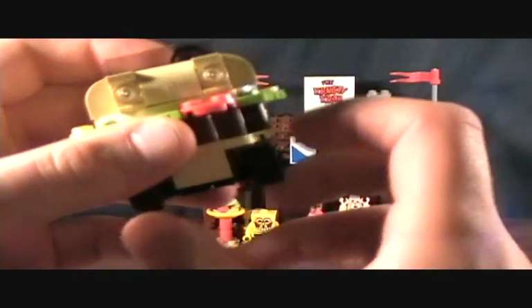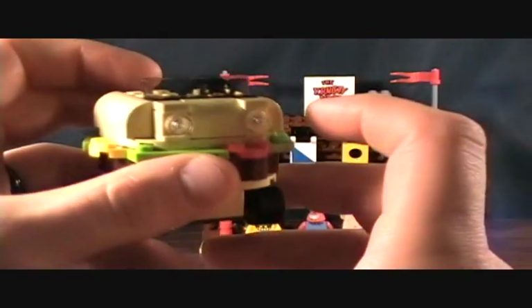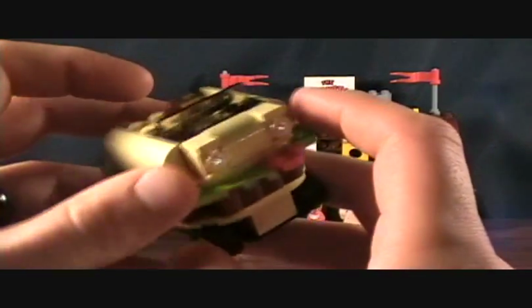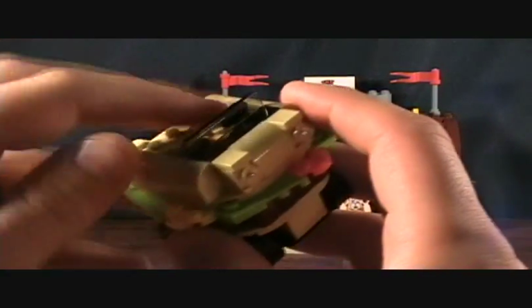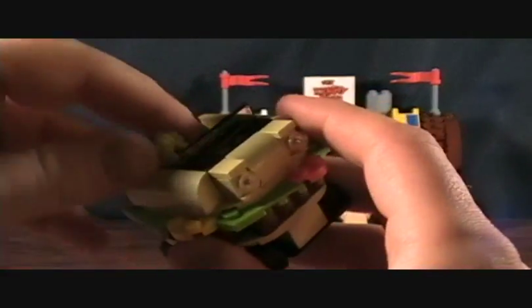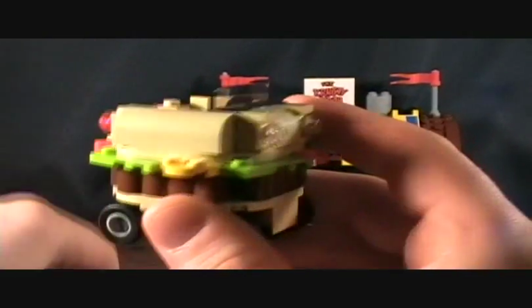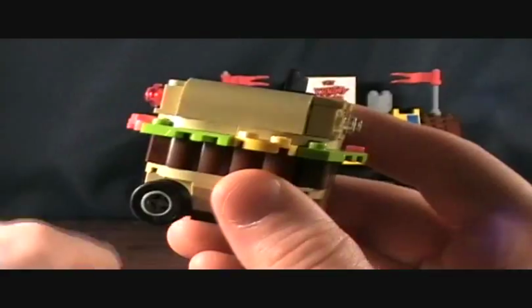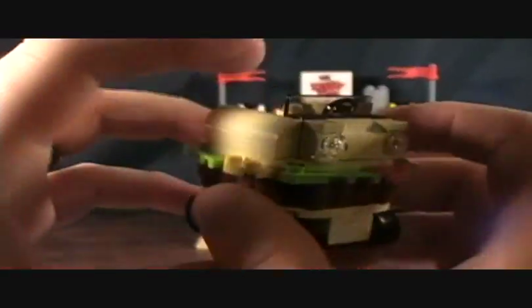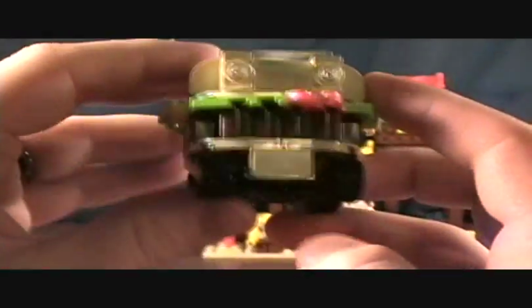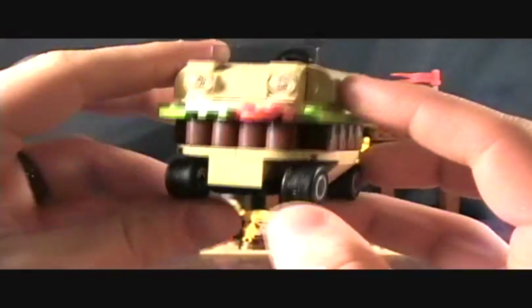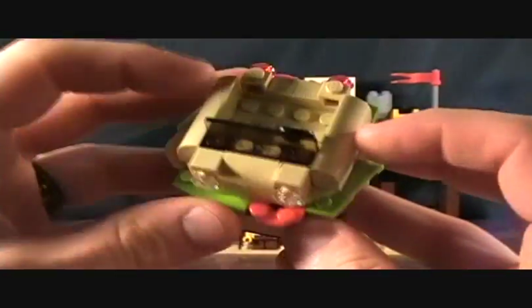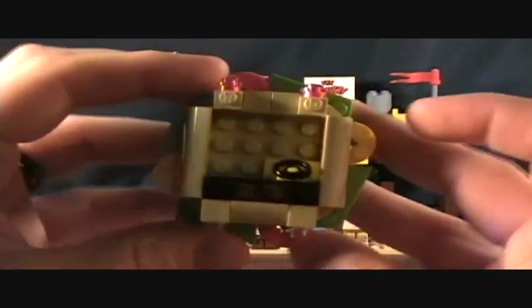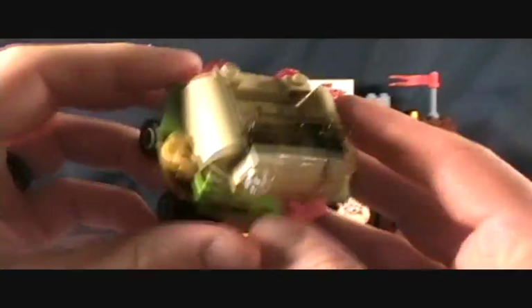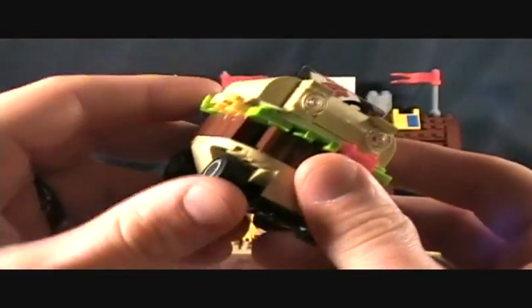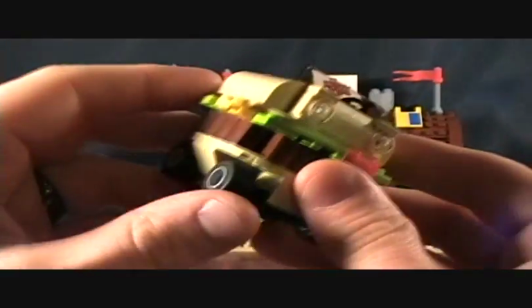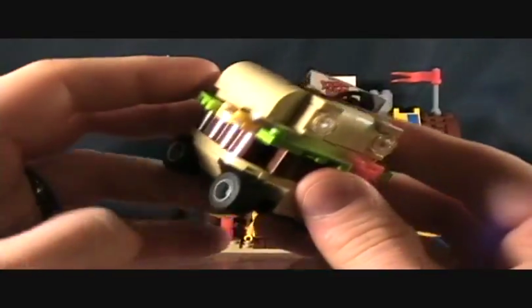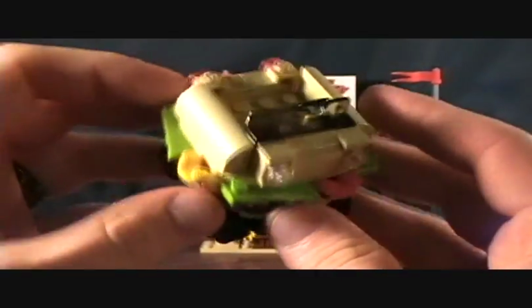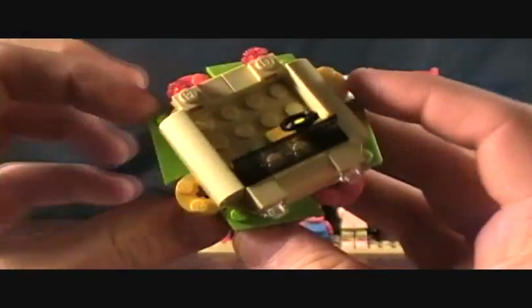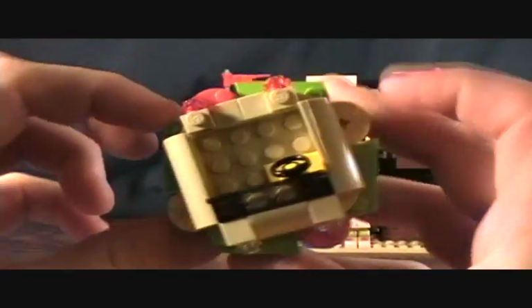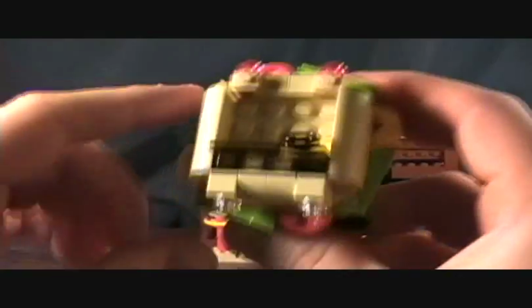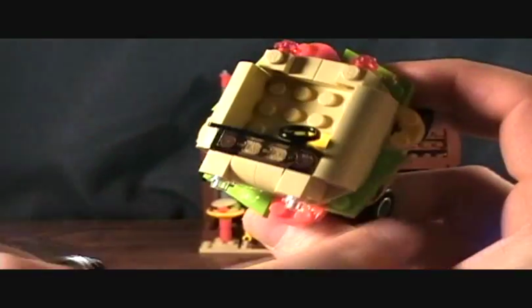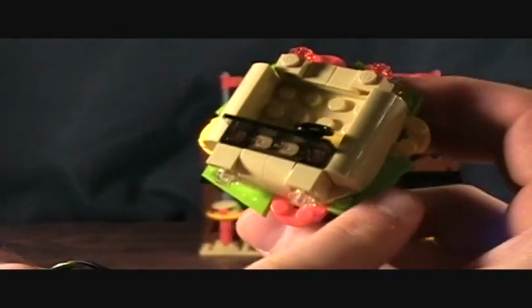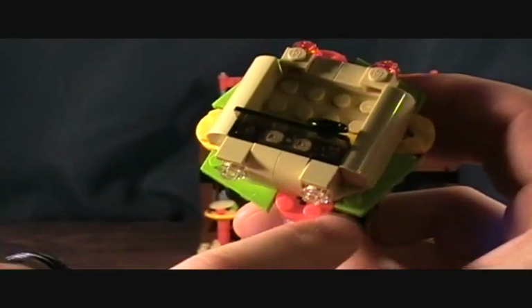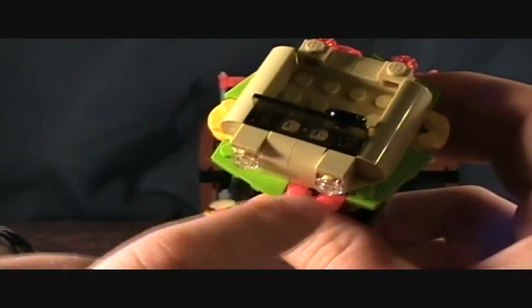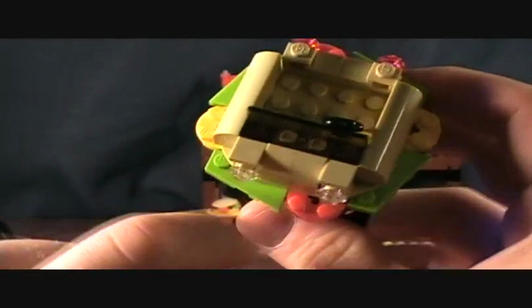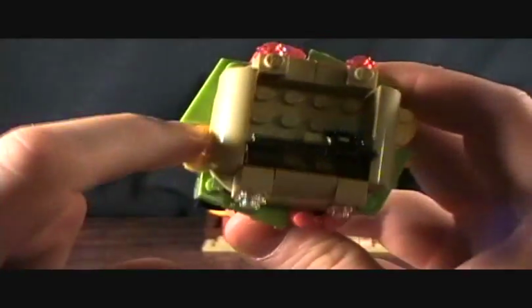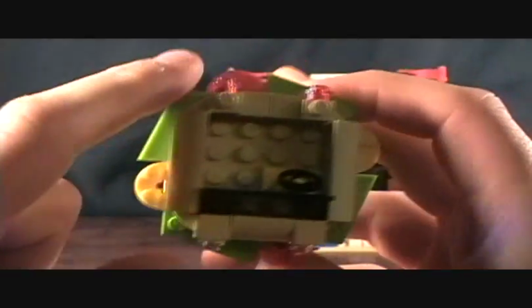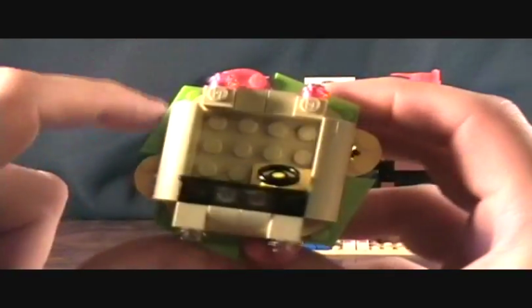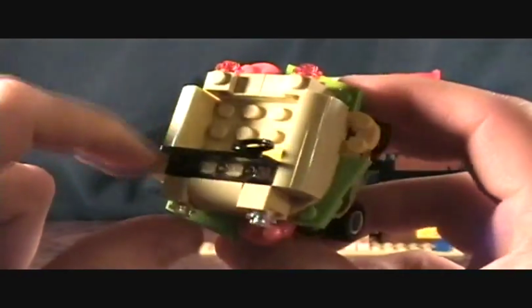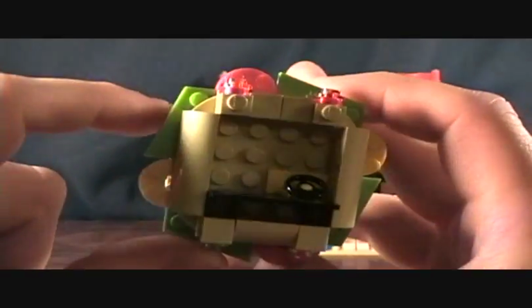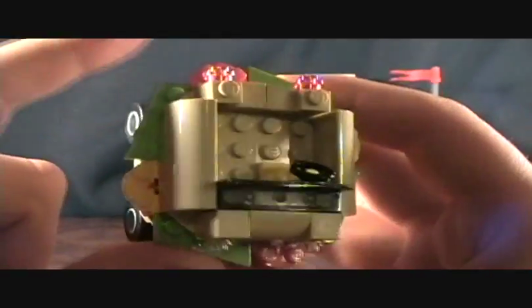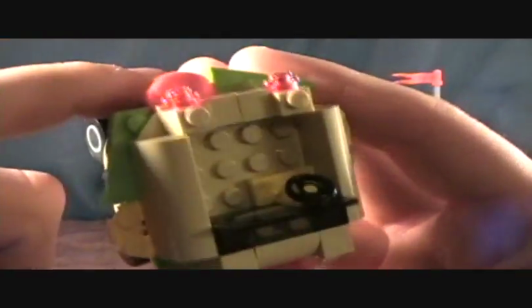It's a pretty fun little set to build. It's small — only 200 pieces — but you get to build this cool little Krabby Patty car. It's got wheels, rolls really nicely. It looks like a Krabby Patty — it's got lettuce and tomato and stuff.